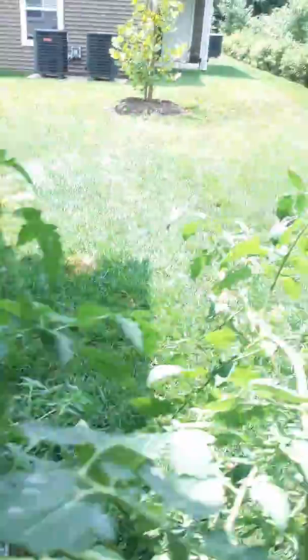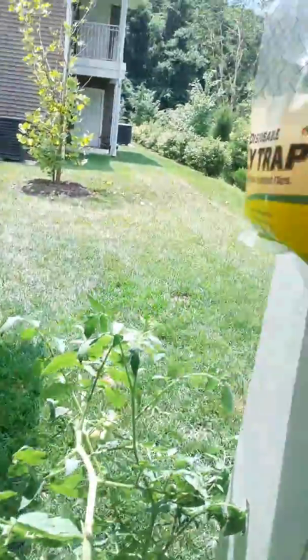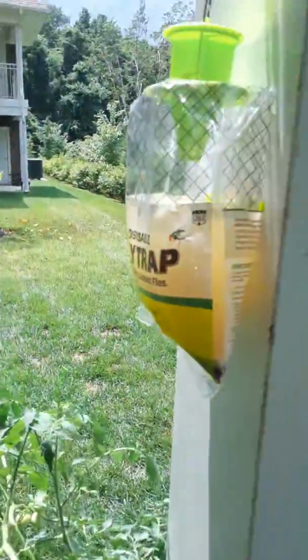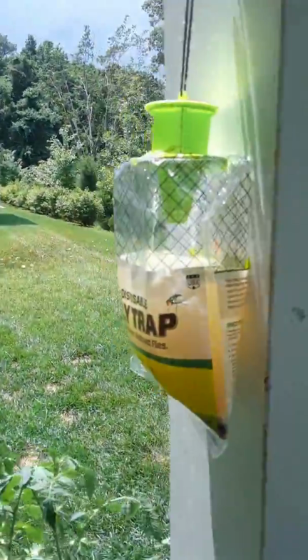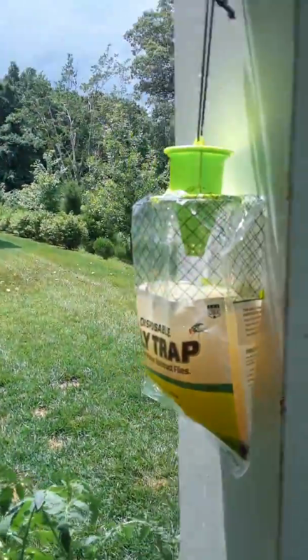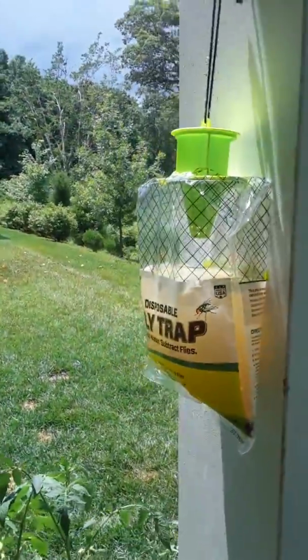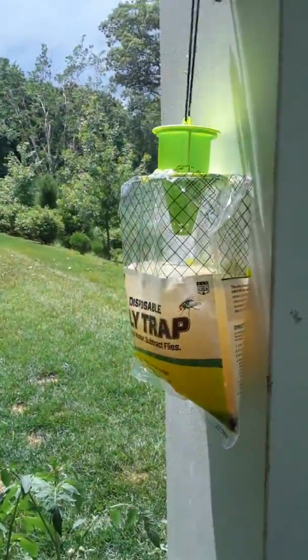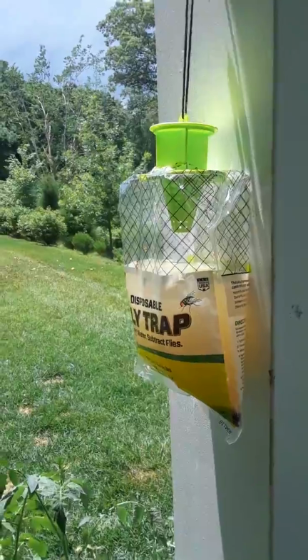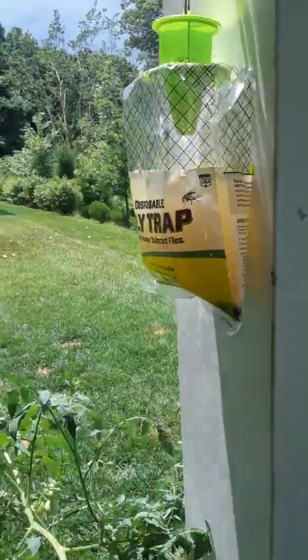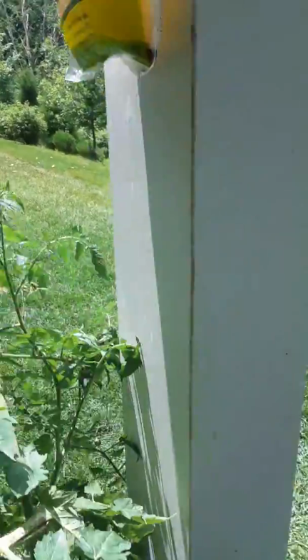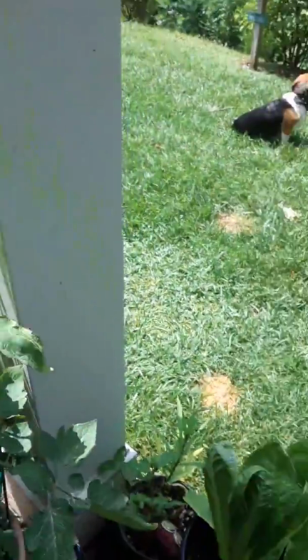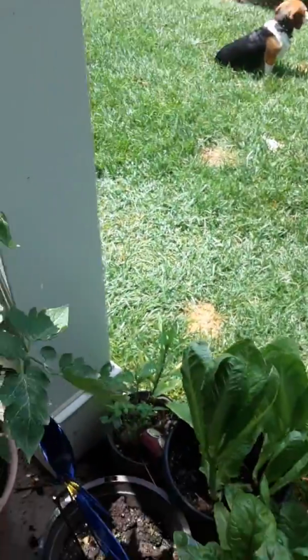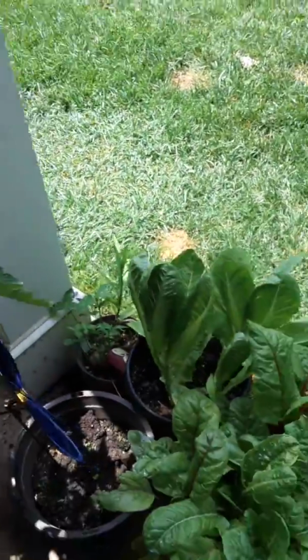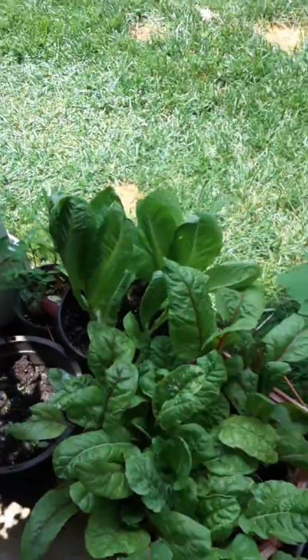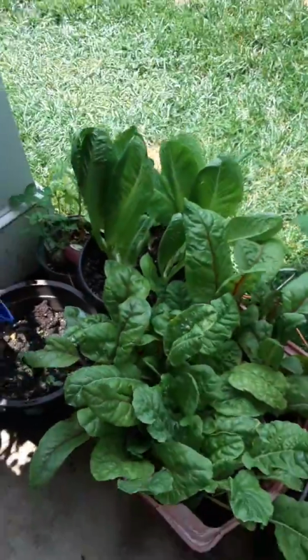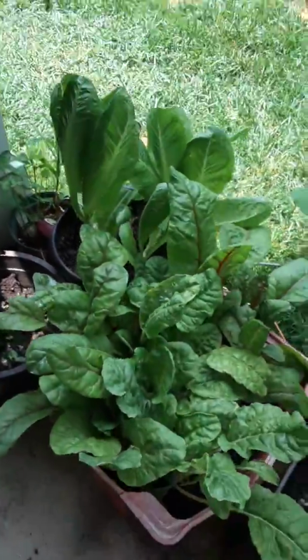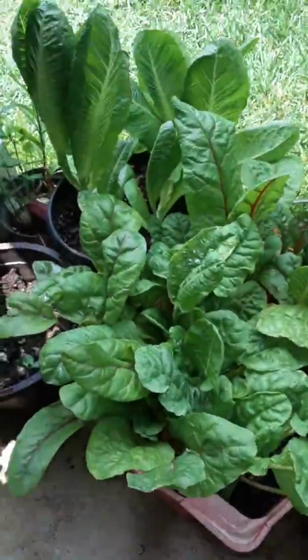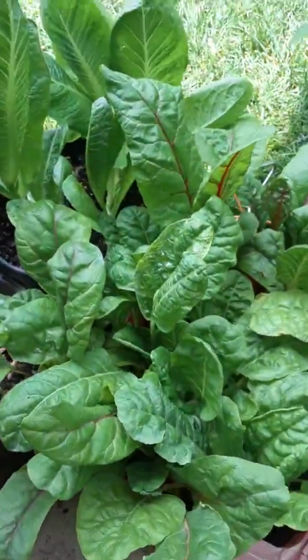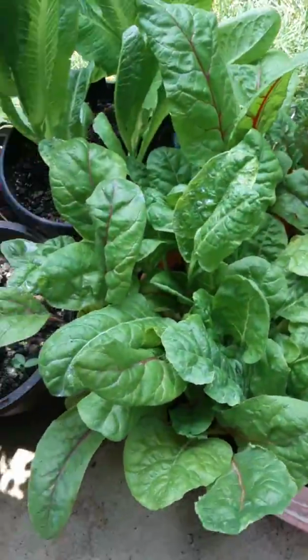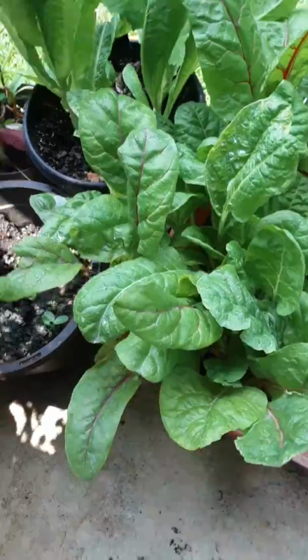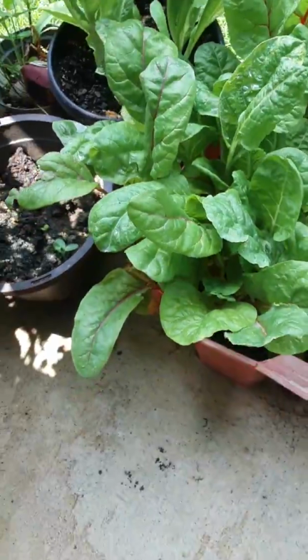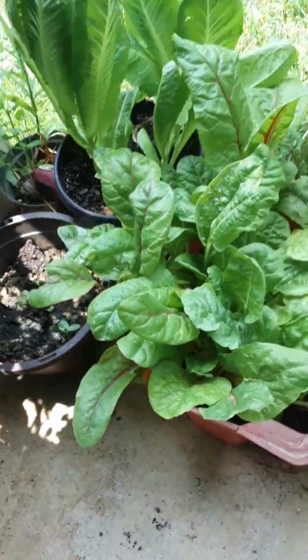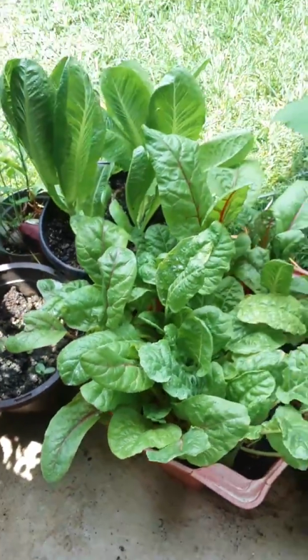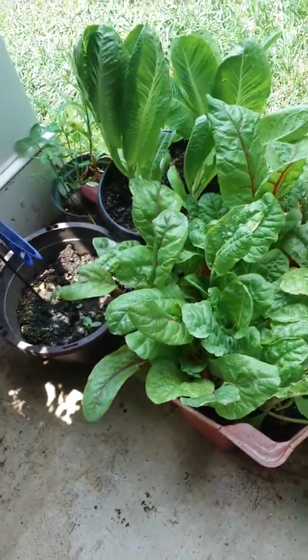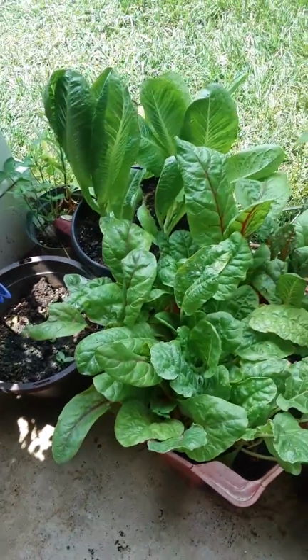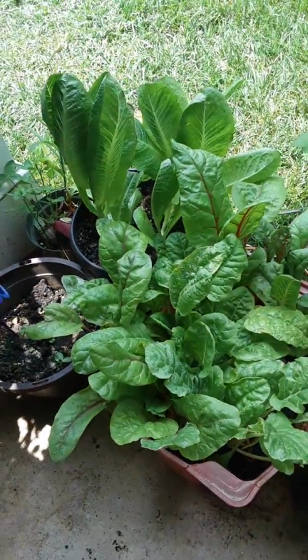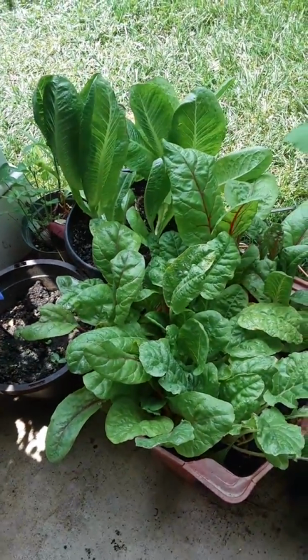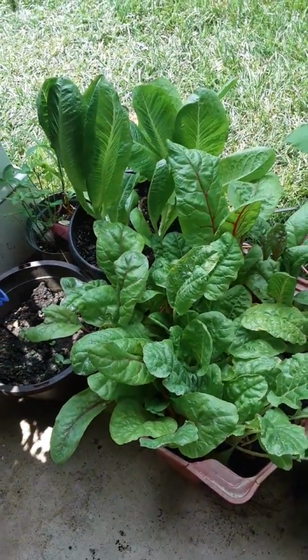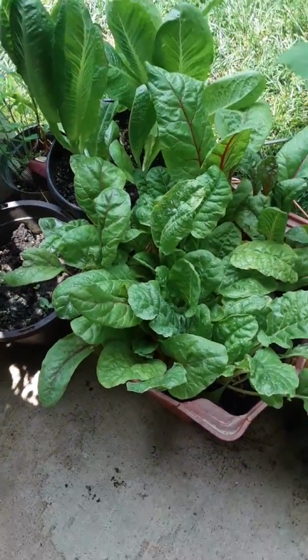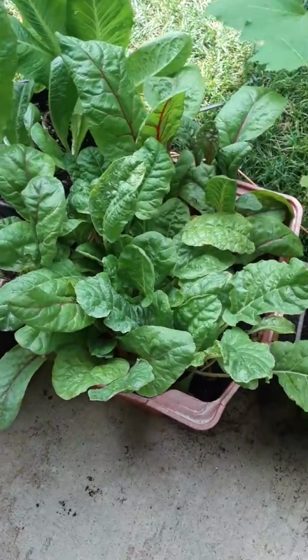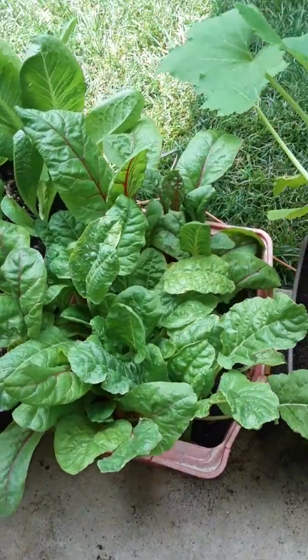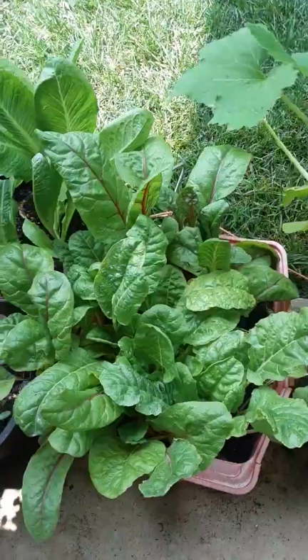Here's my little flytrap too because I'm sick and tired of these damn flies. Here's my Swiss chard. I'm going to pick that when the kids get here — my grandkids — so we're eating that tonight.